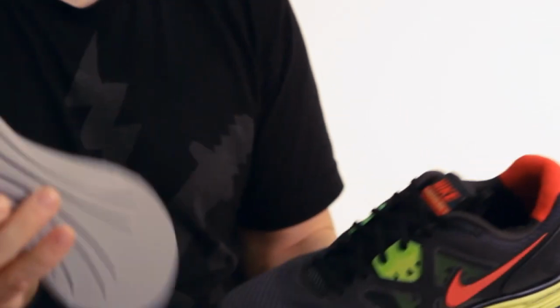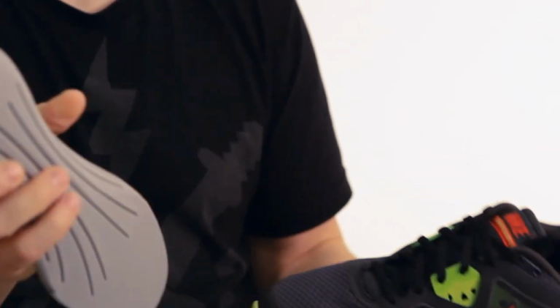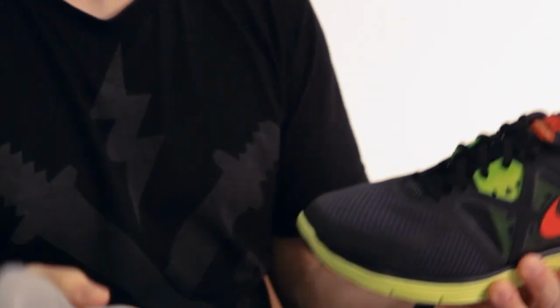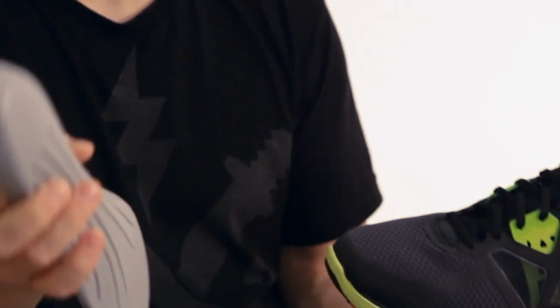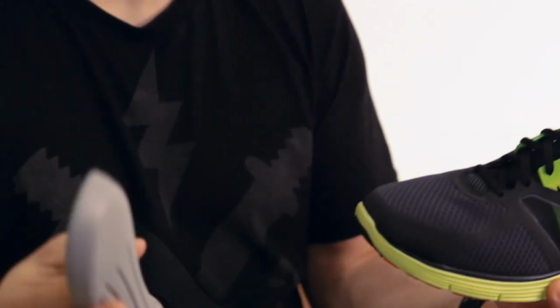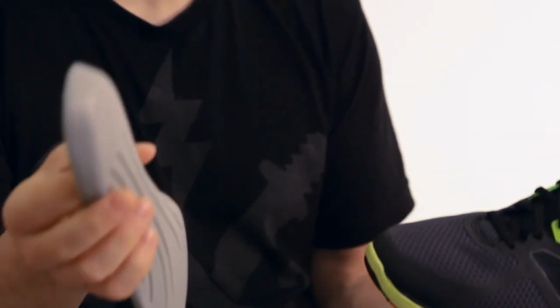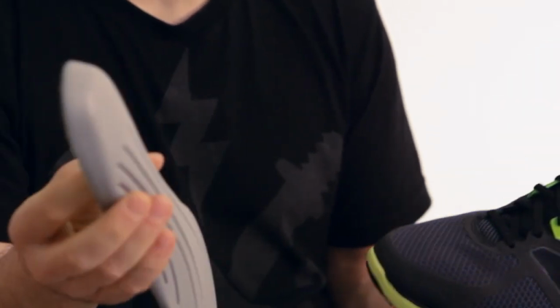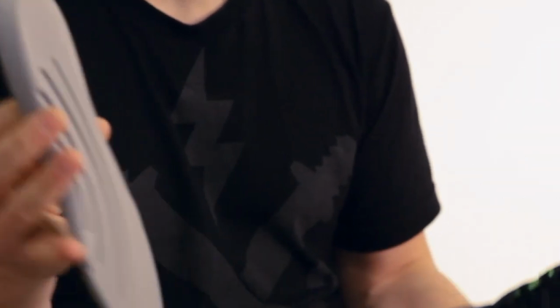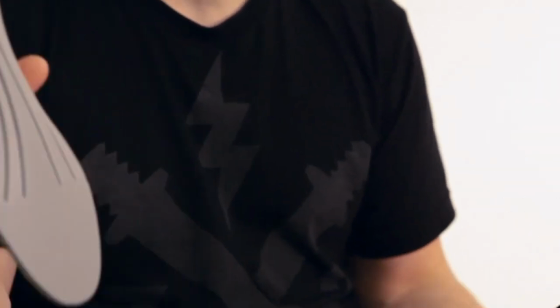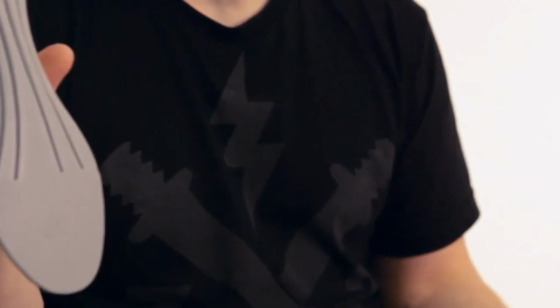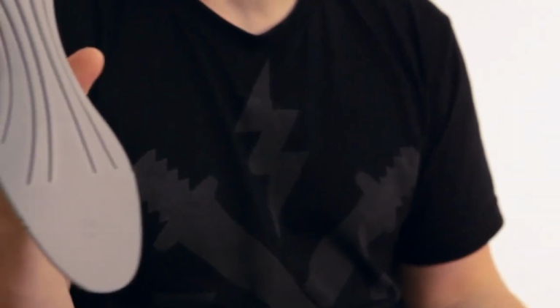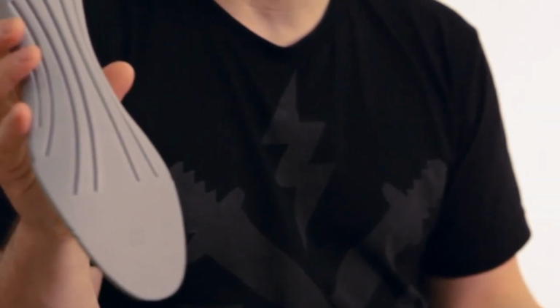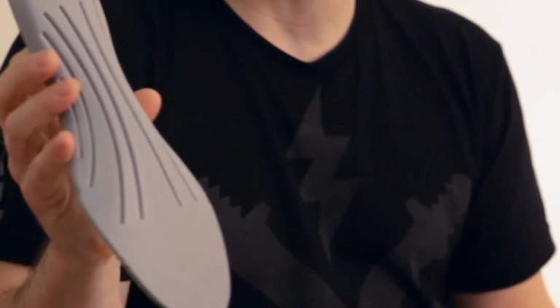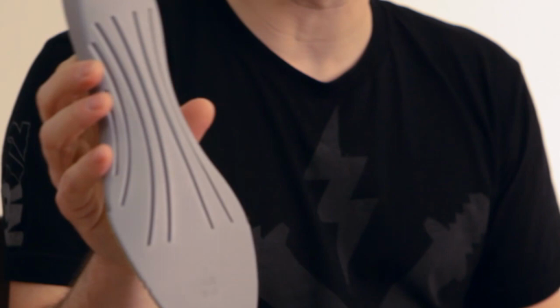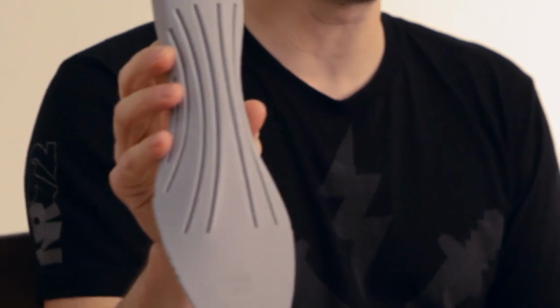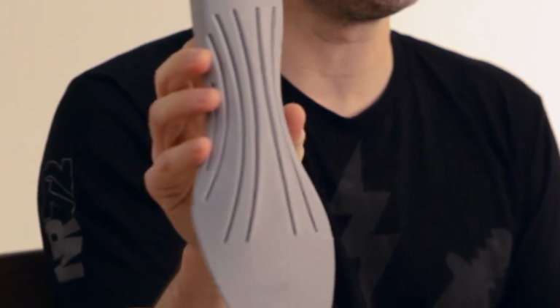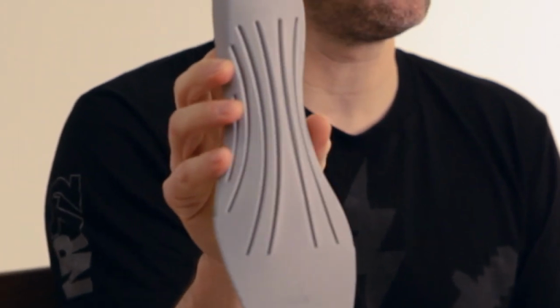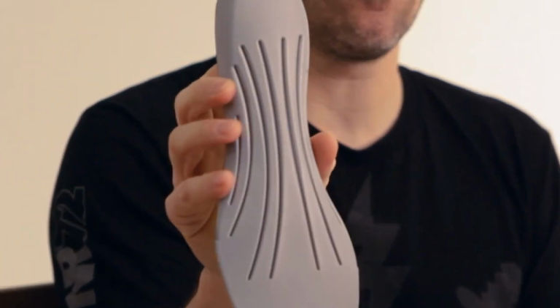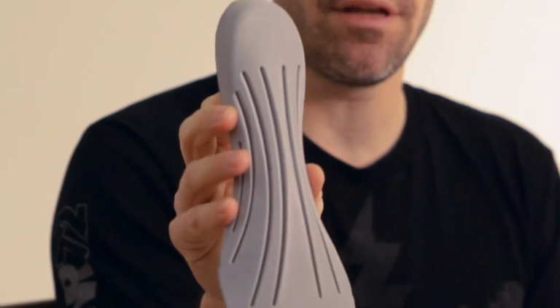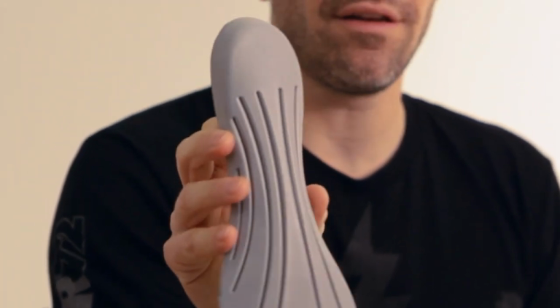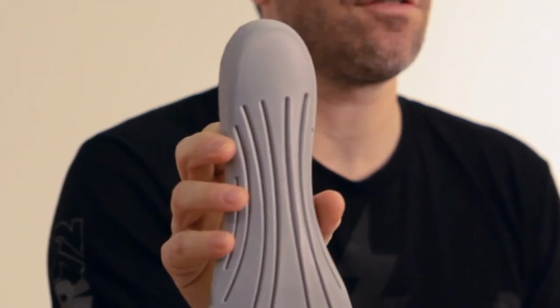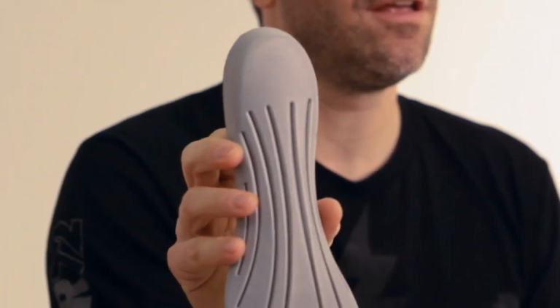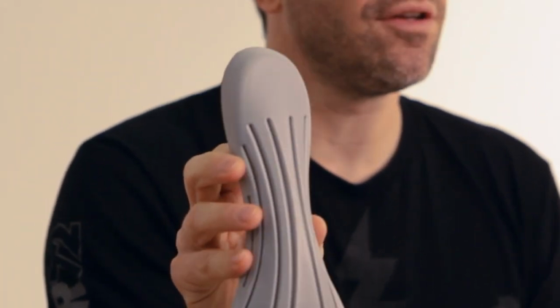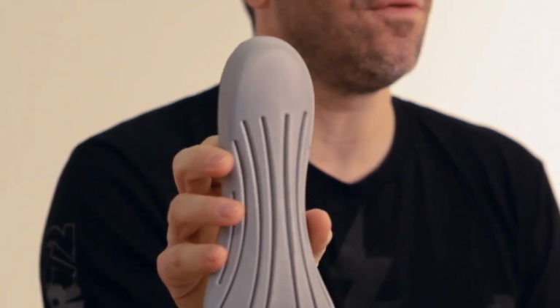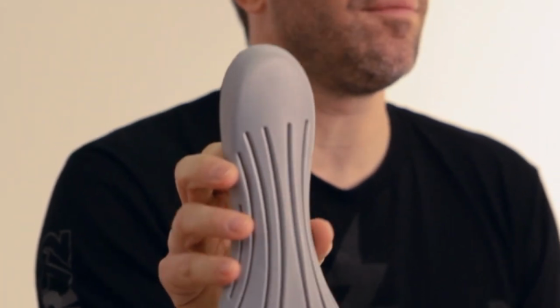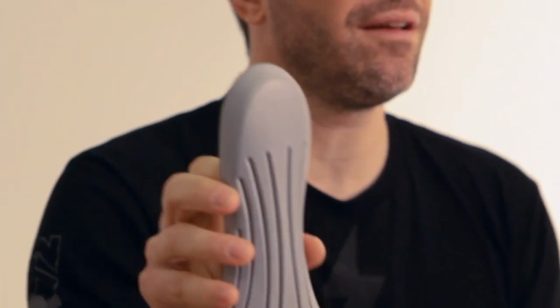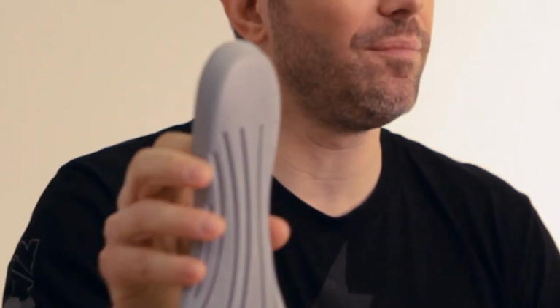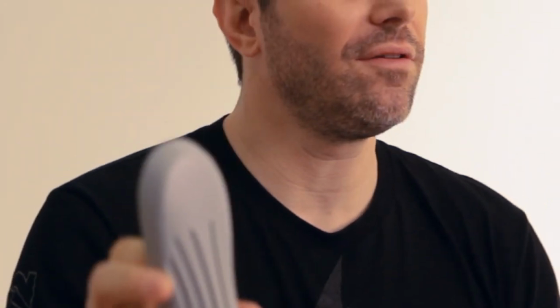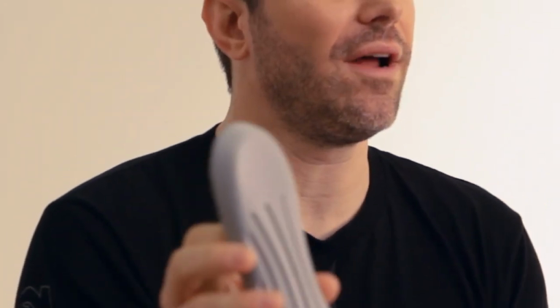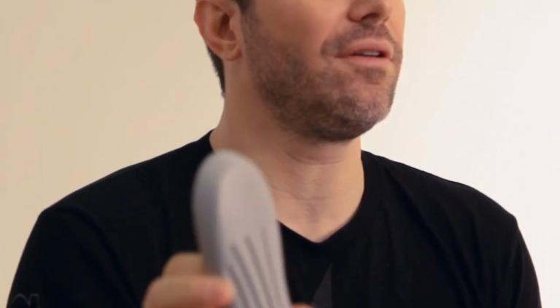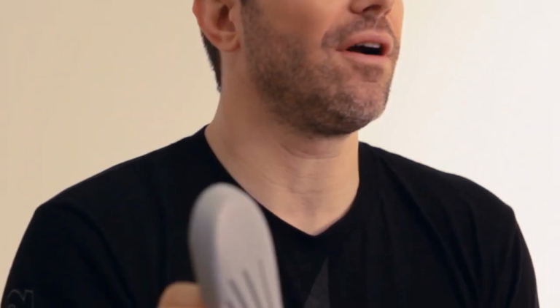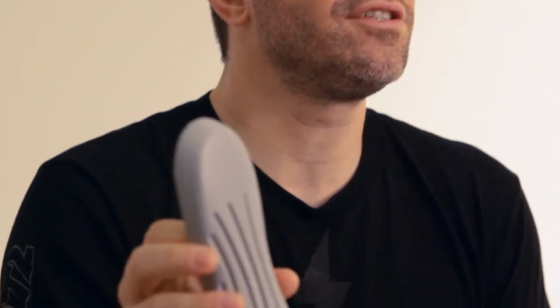We designed the sock liner to work with the strap by putting grooves into the bottom of it so that it could actually conform and bend around your arch.